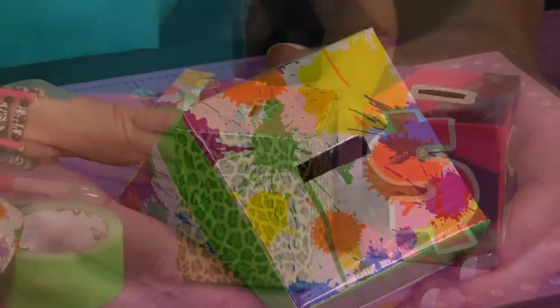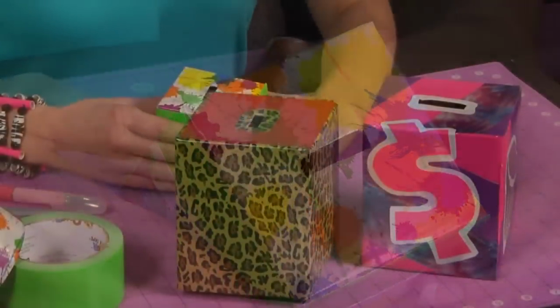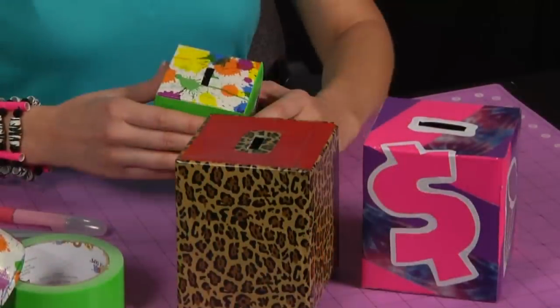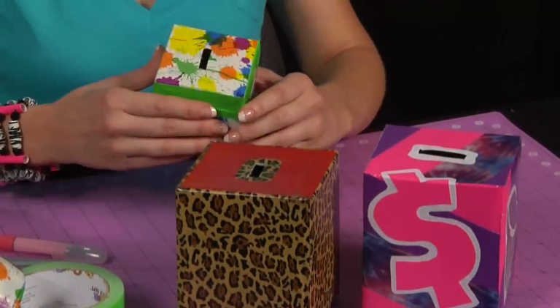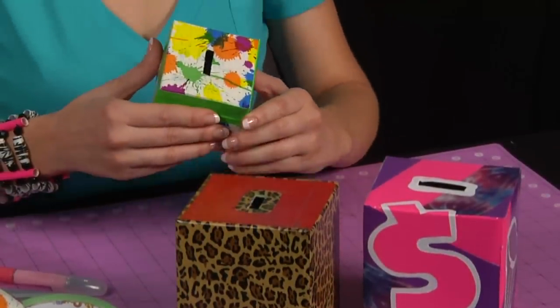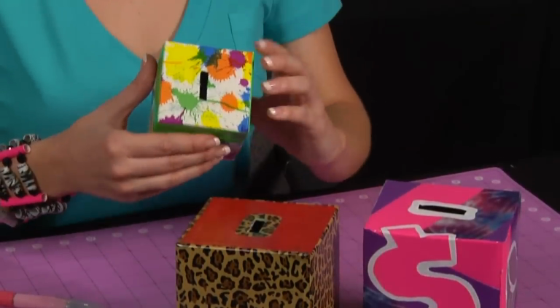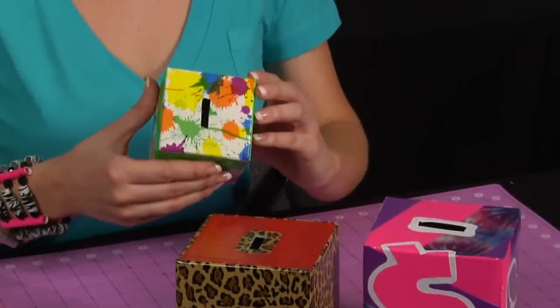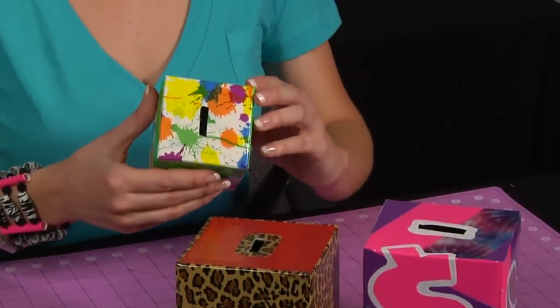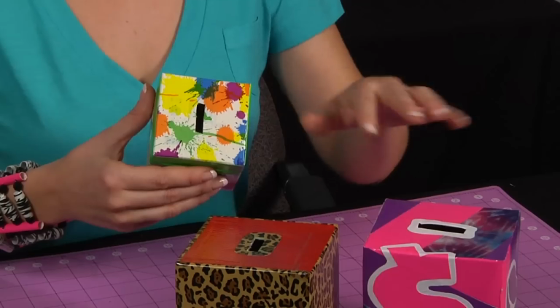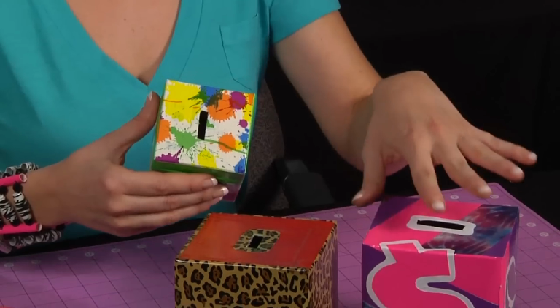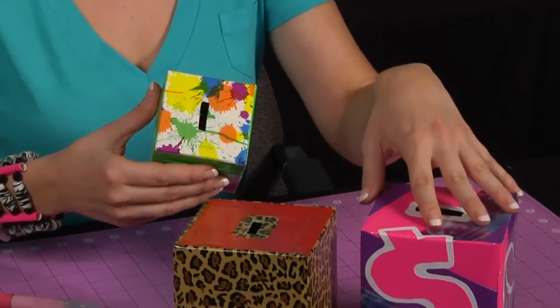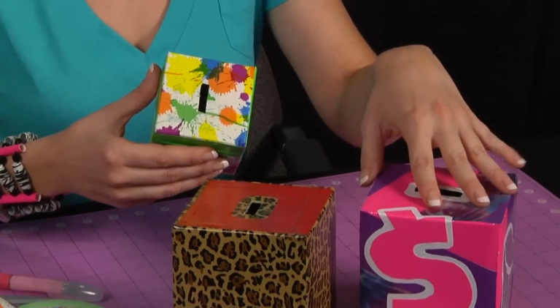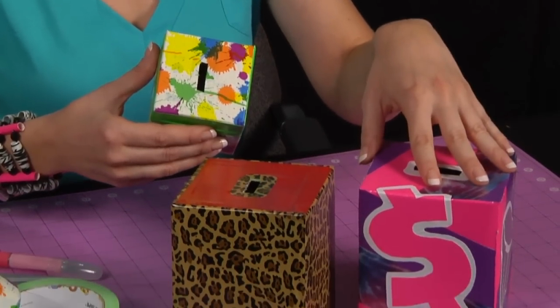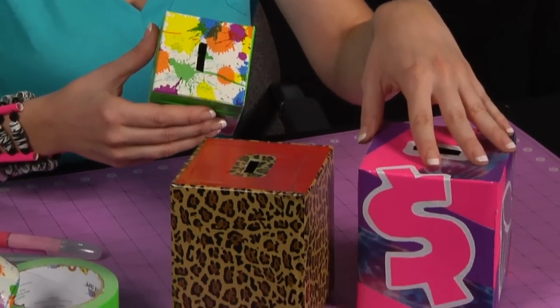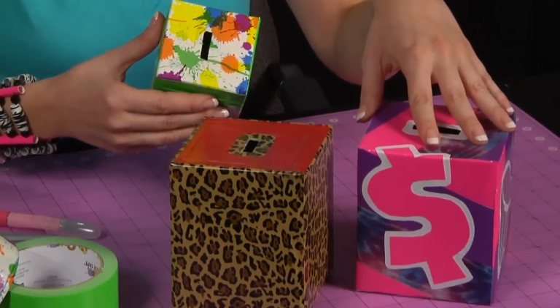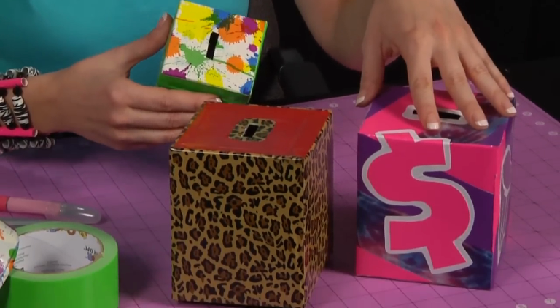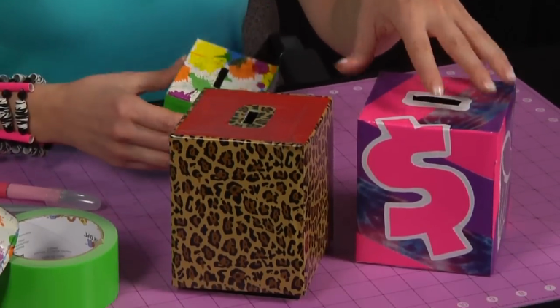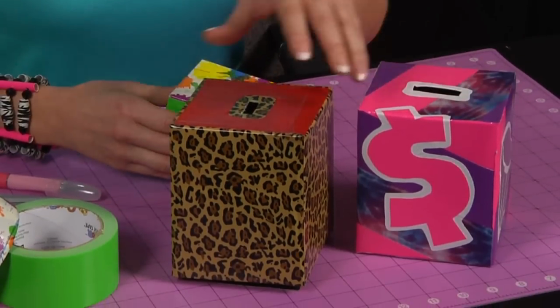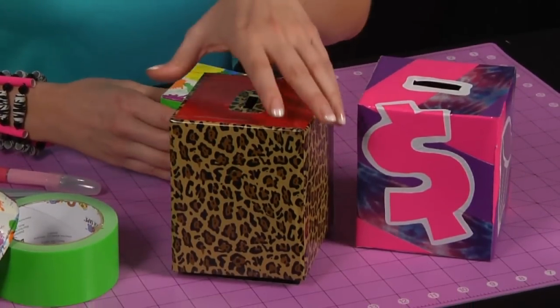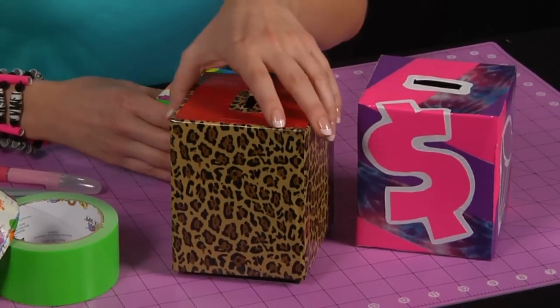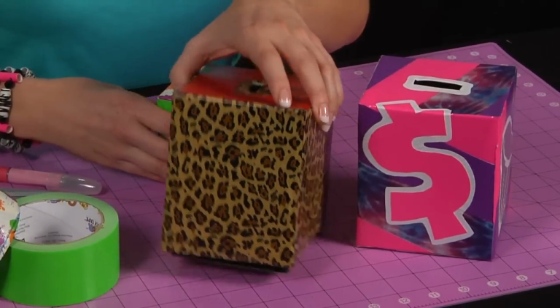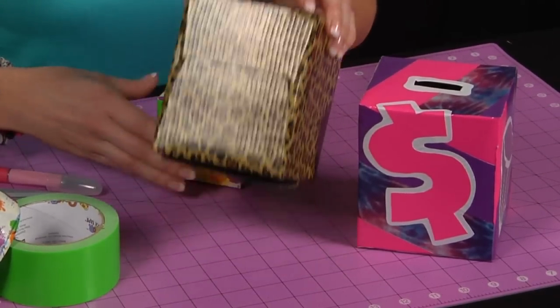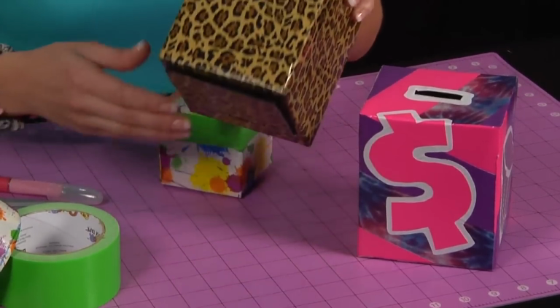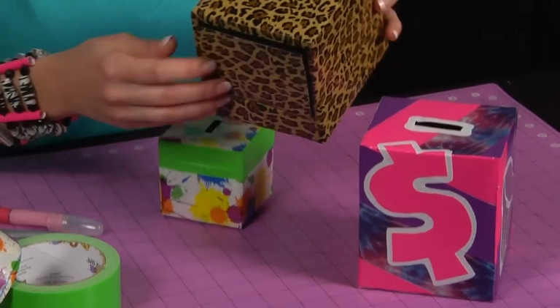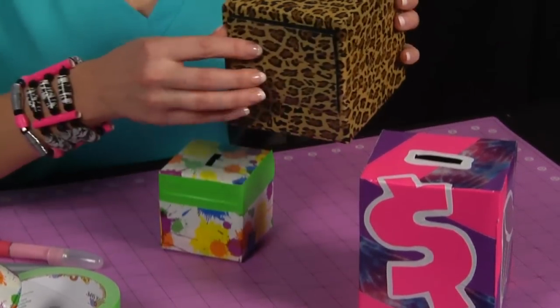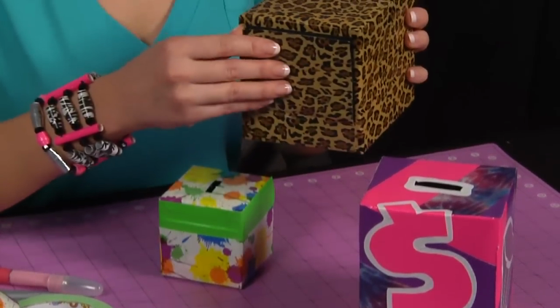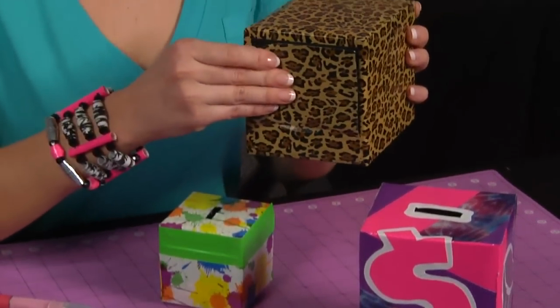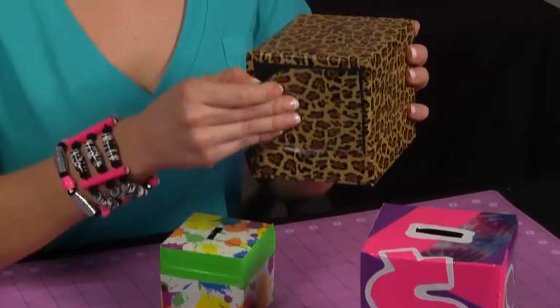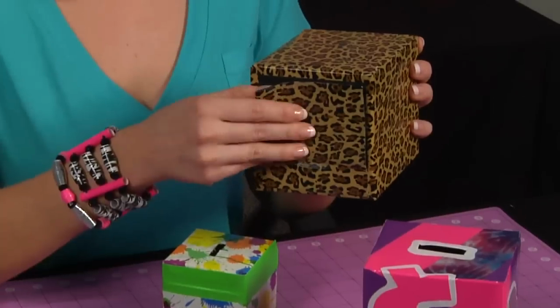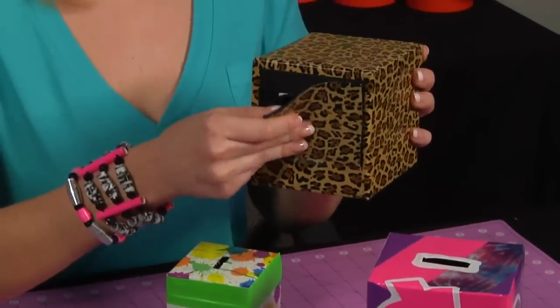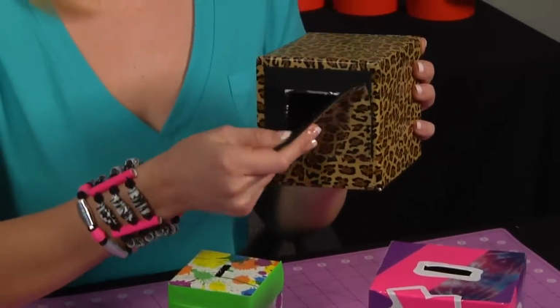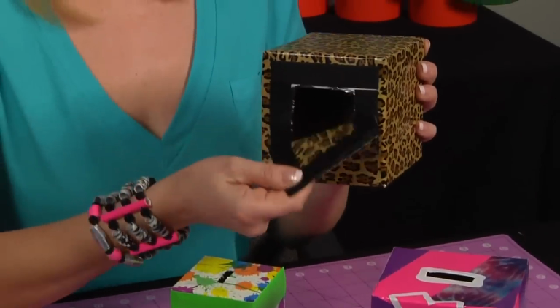Once you've covered your coin bank with duct tape, you can add embellishments using duct tape rolls or sheets. And if you want your coin bank to be reusable, add hook and loop fastener to make a flap.